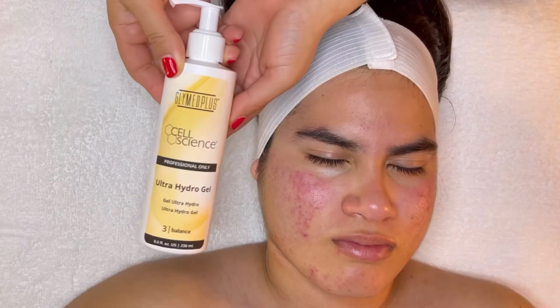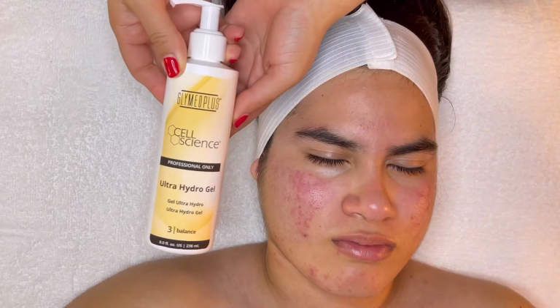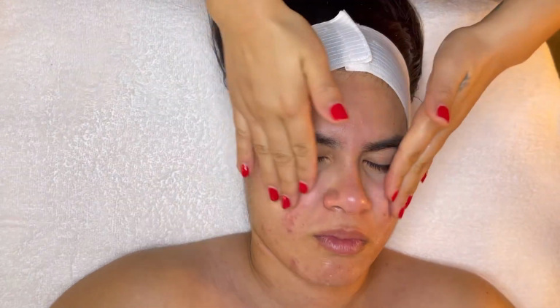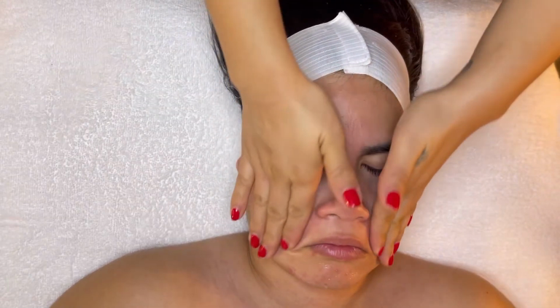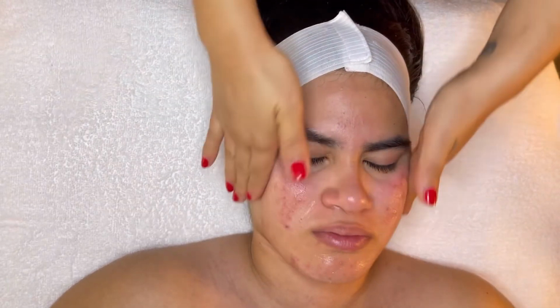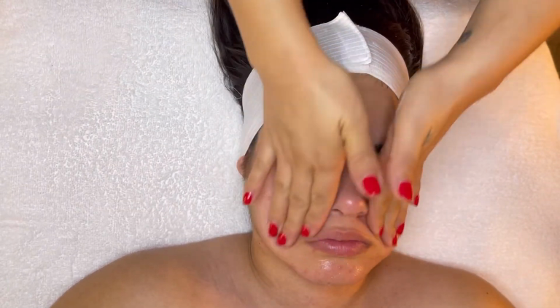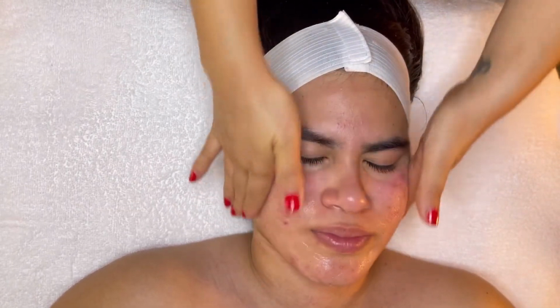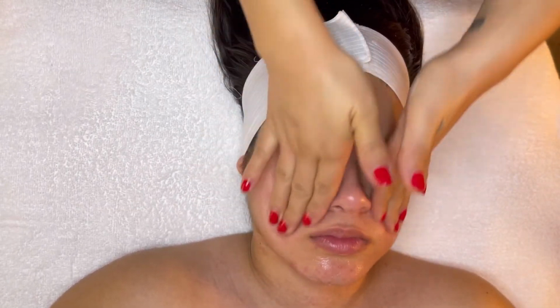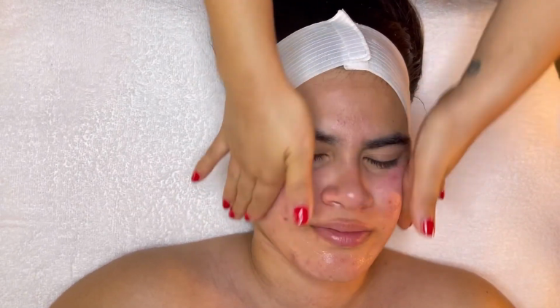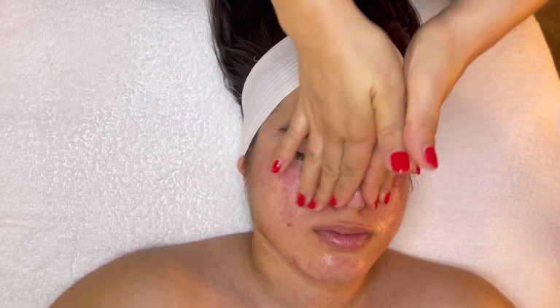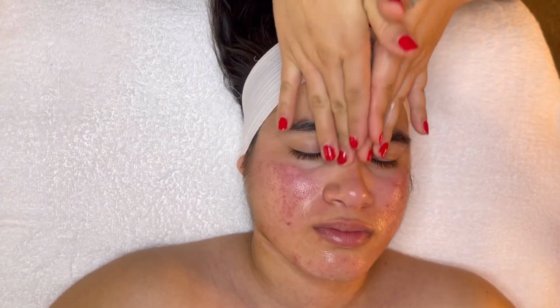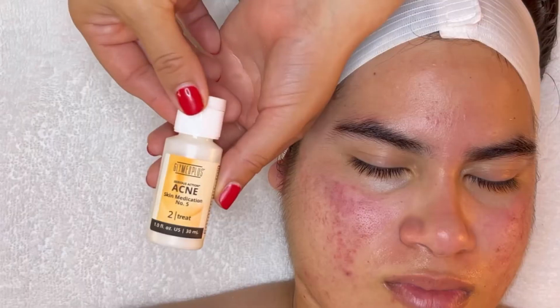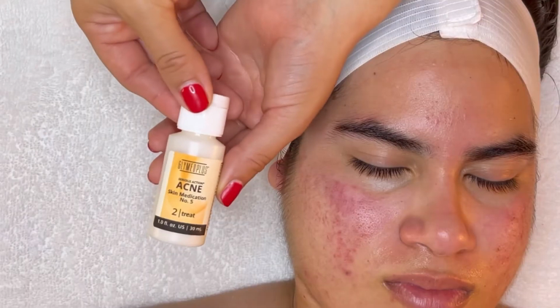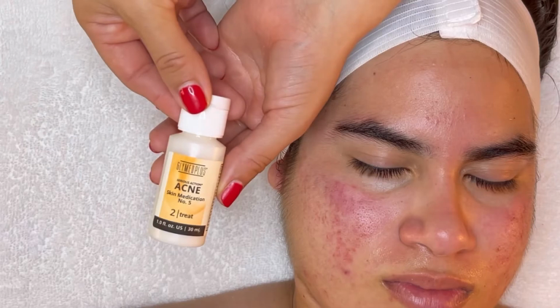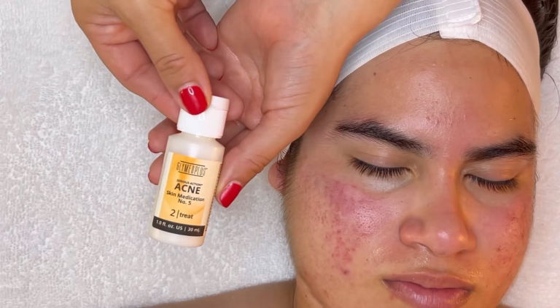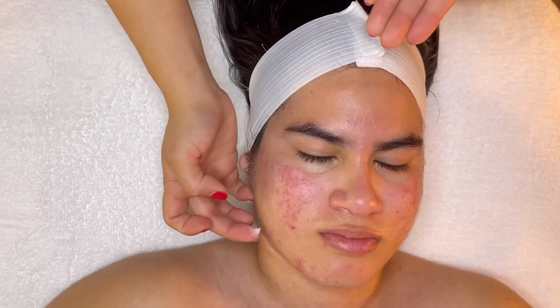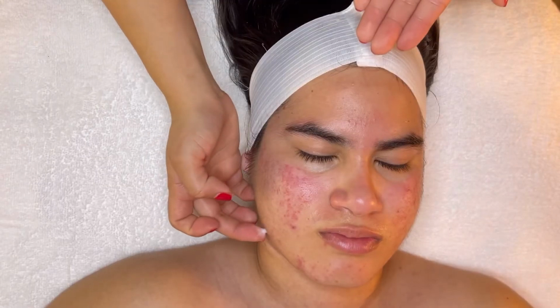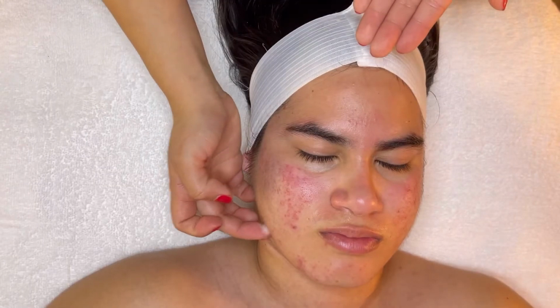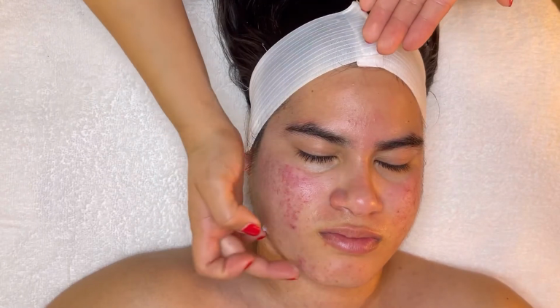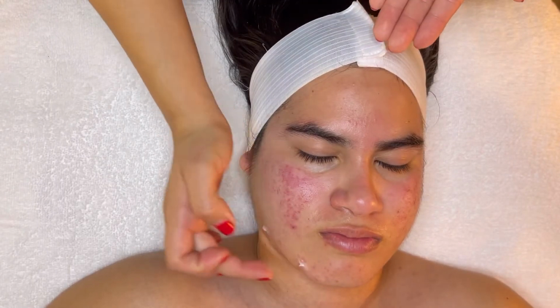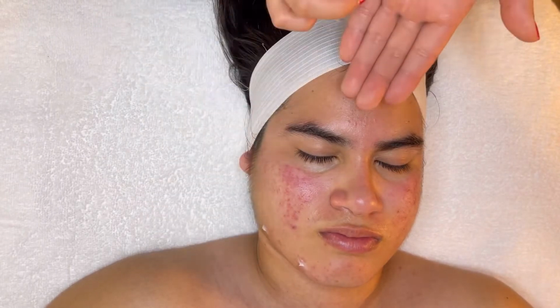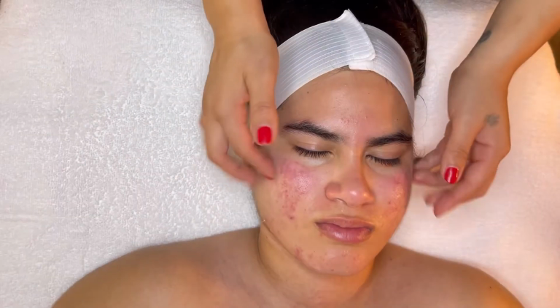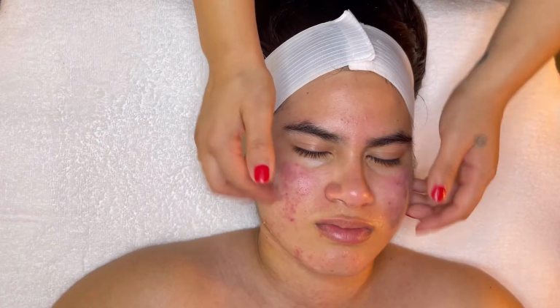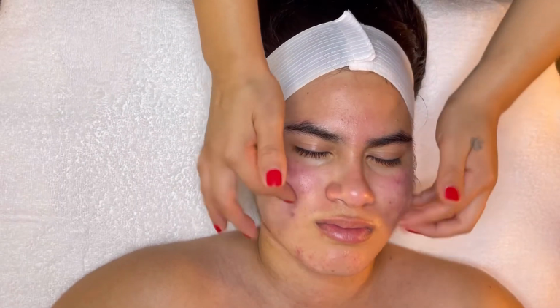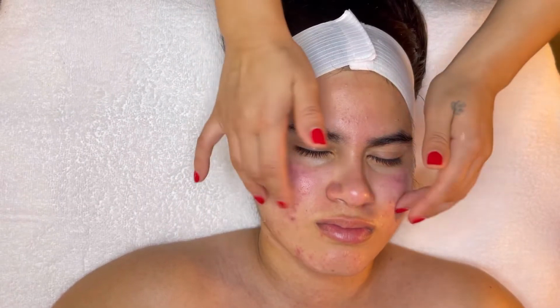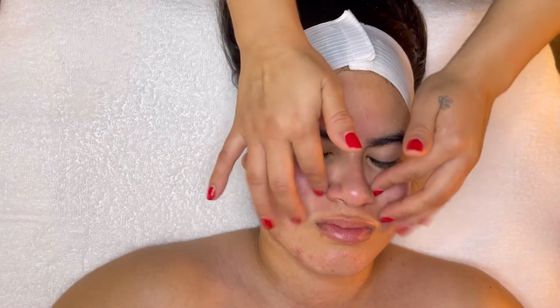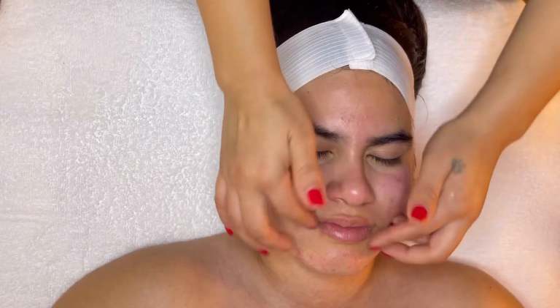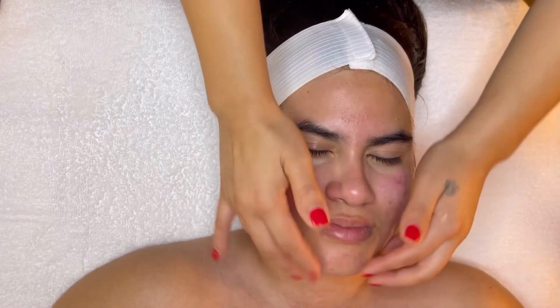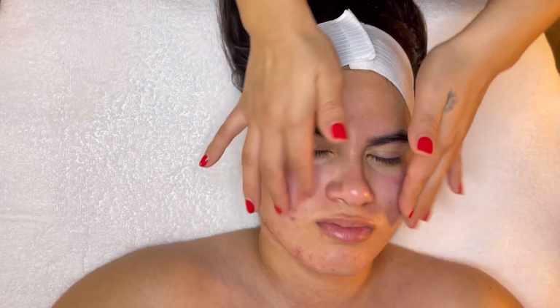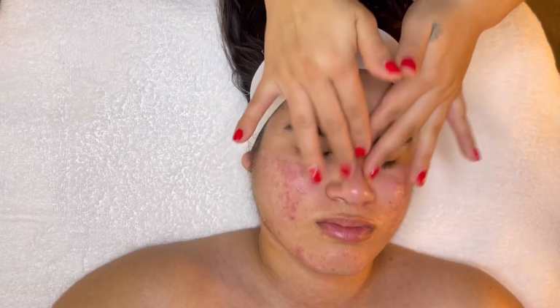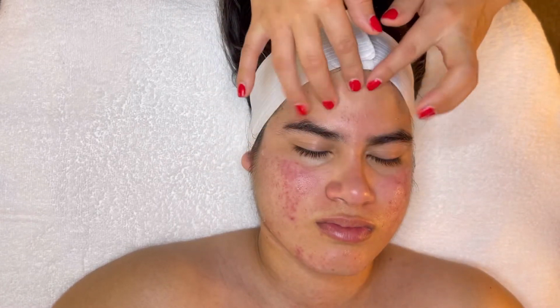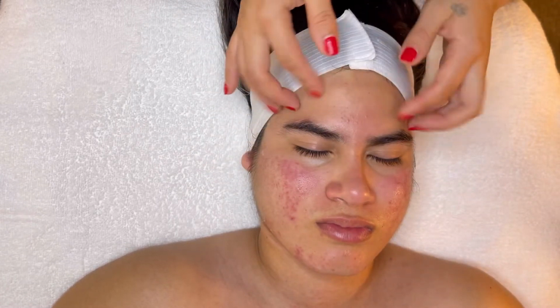Now I'm going back in with hydrogel to help soothe and hydrate the skin. I'm going to be going in with Skin Medication Number 5, which contains benzoyl peroxide. This is a great spot treatment to help reduce inflammation and bacteria on the skin.